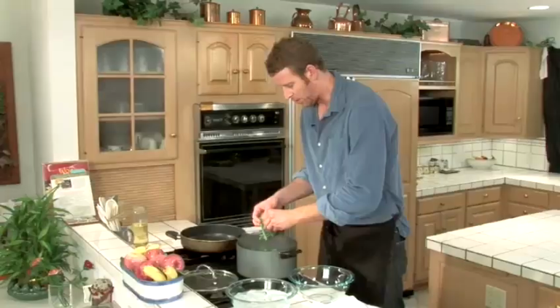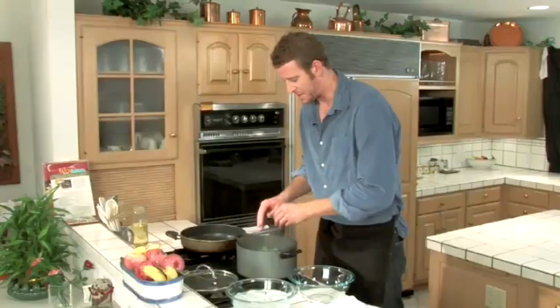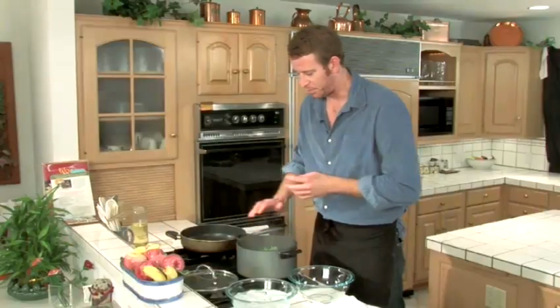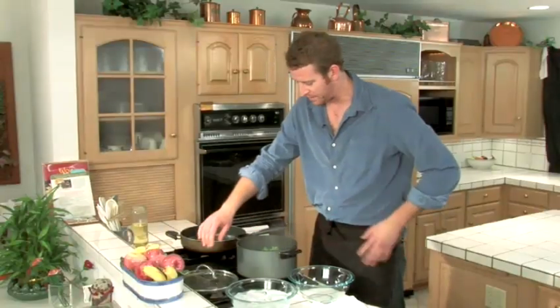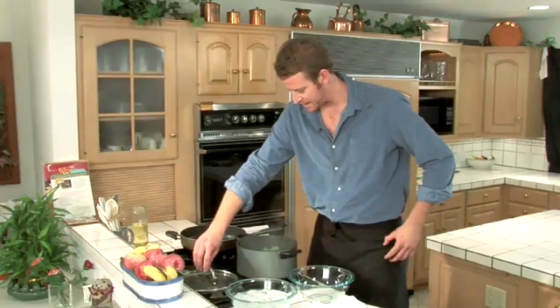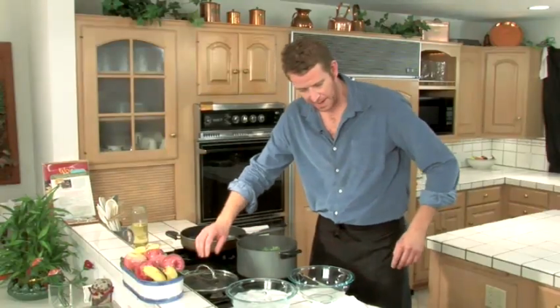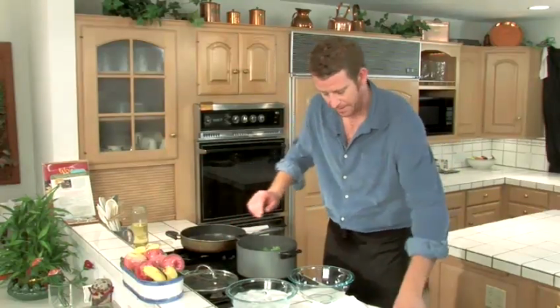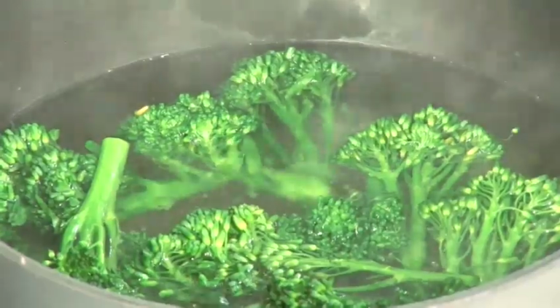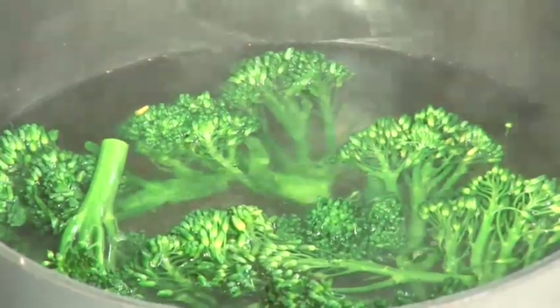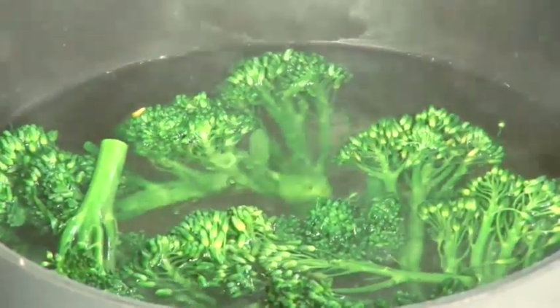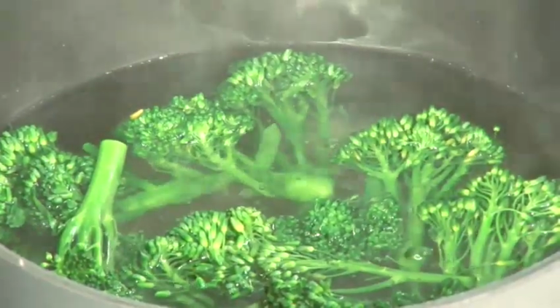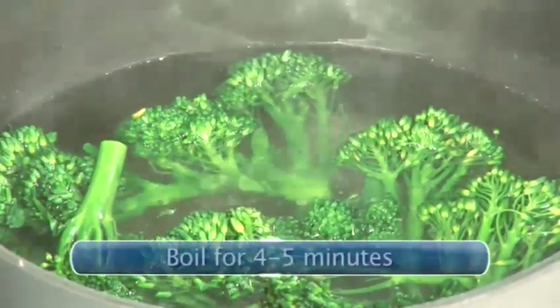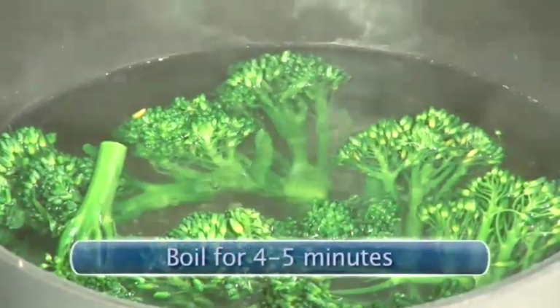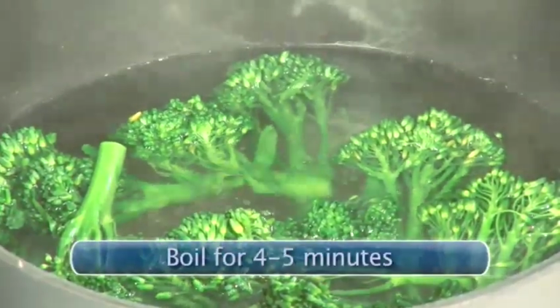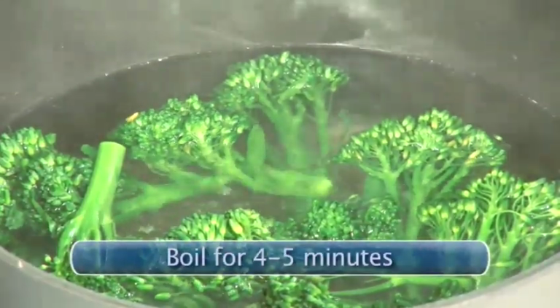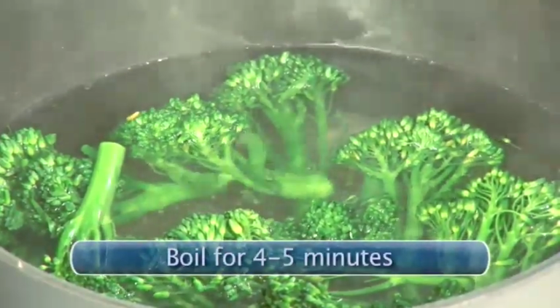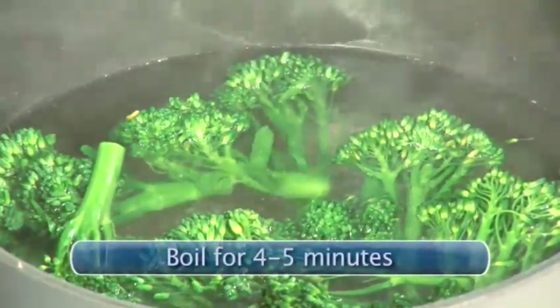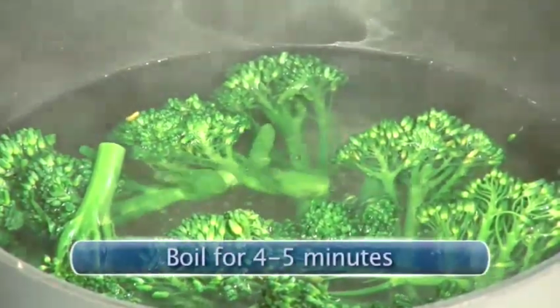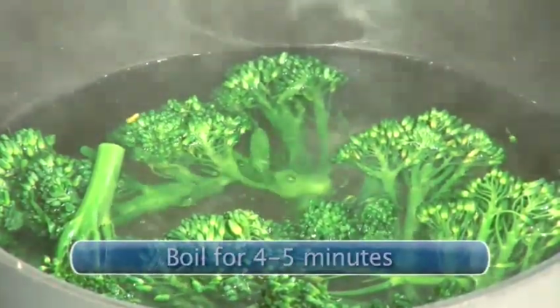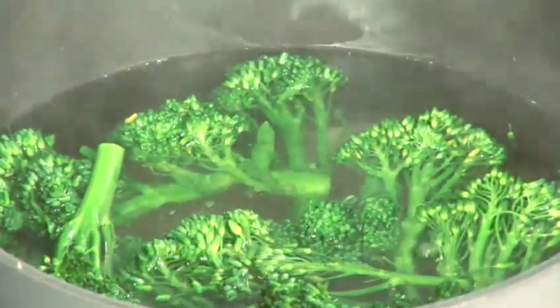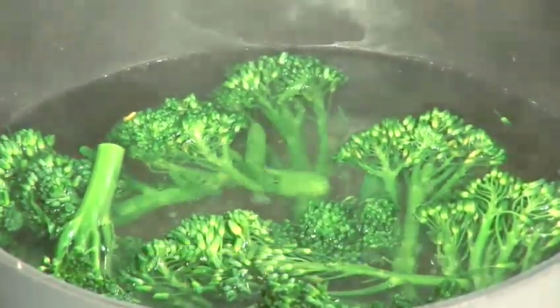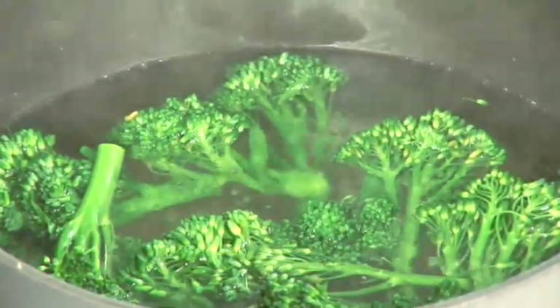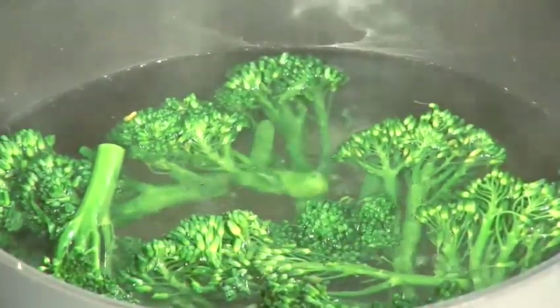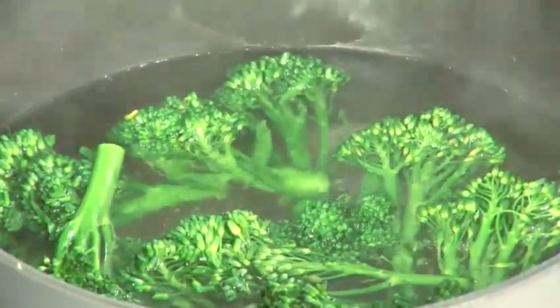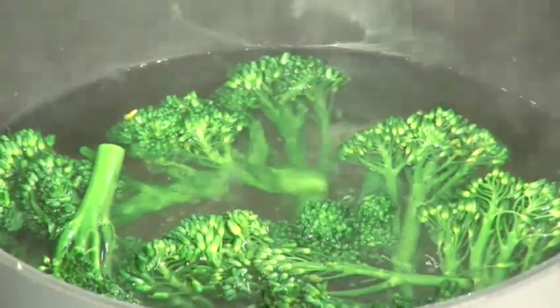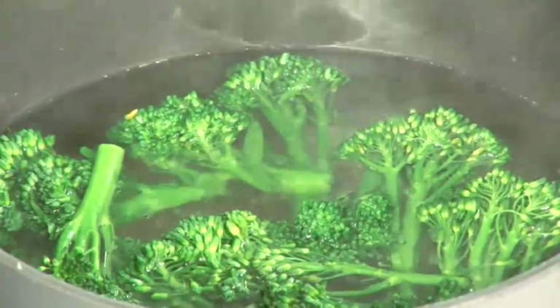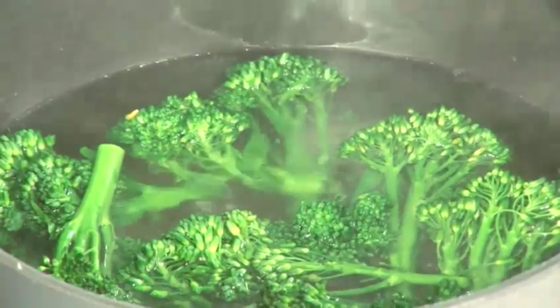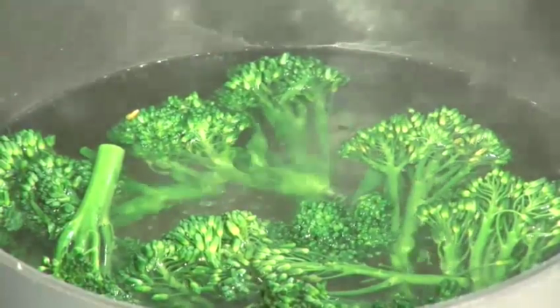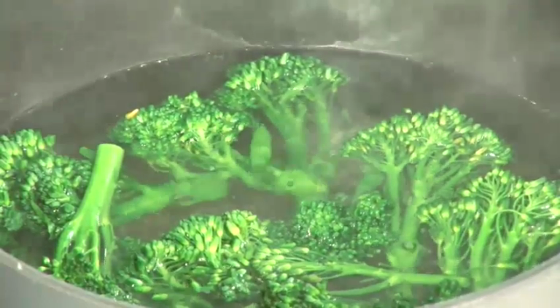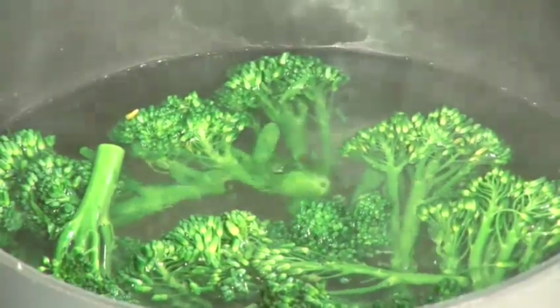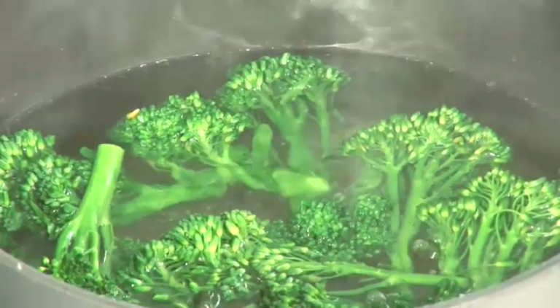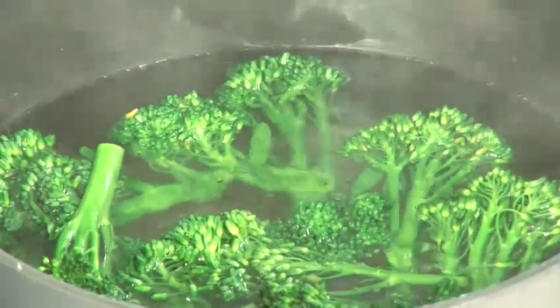I'm going to bring this up to a boil as fast as I can. You'll notice once you plunge it into this boiling water, it turns vibrant green. And it'll get even greener when I shock it again in the ice bath.